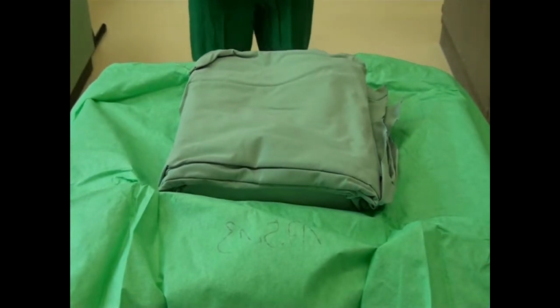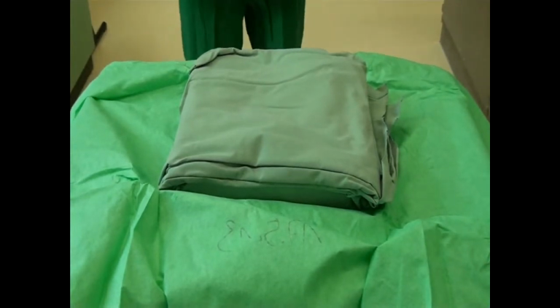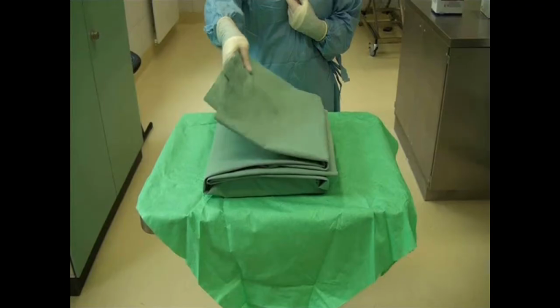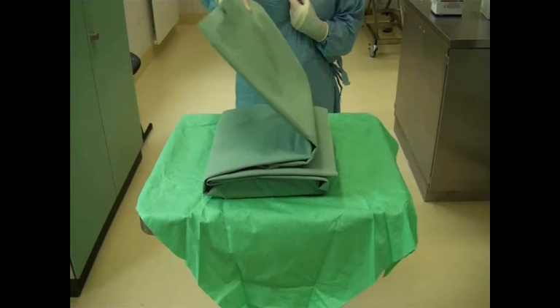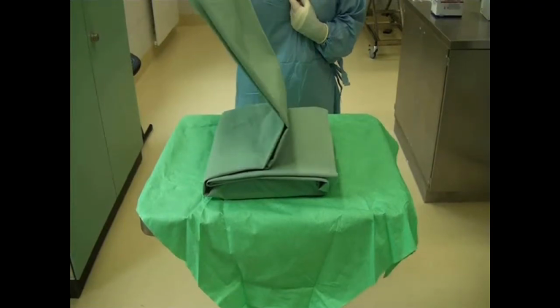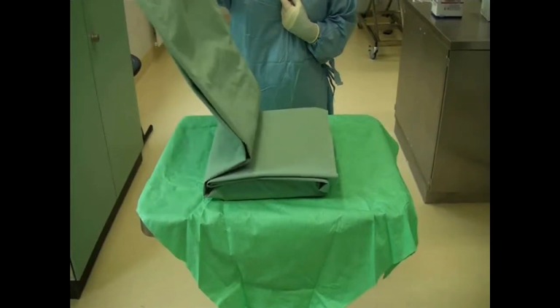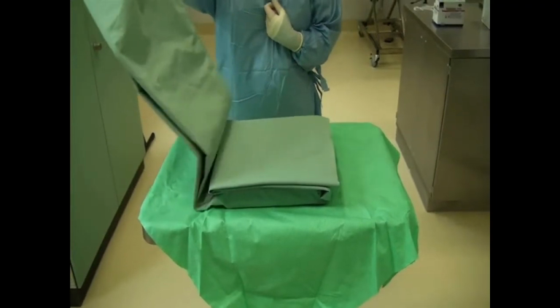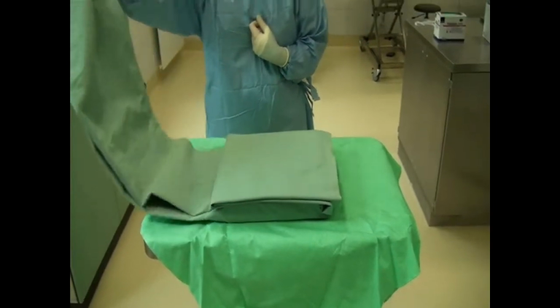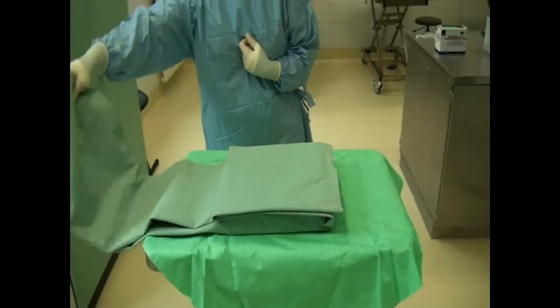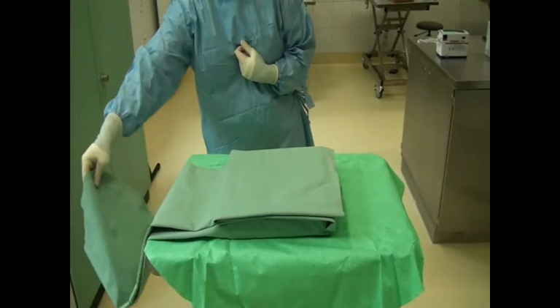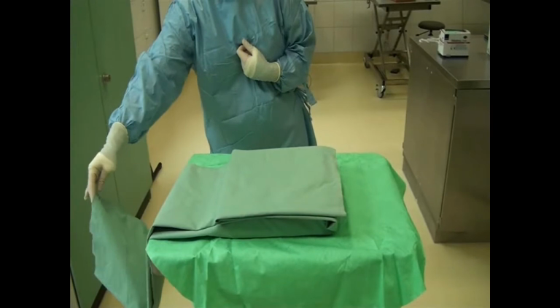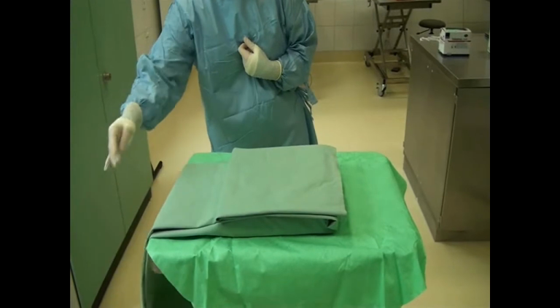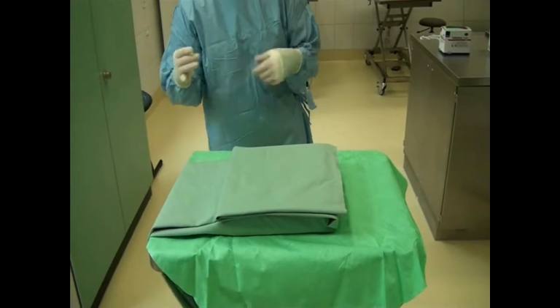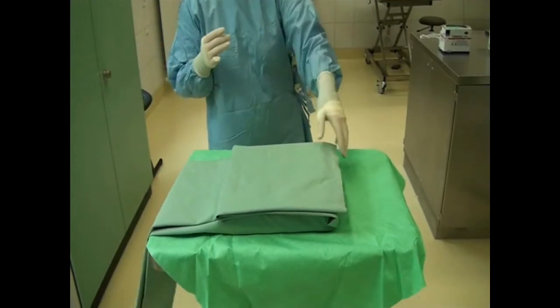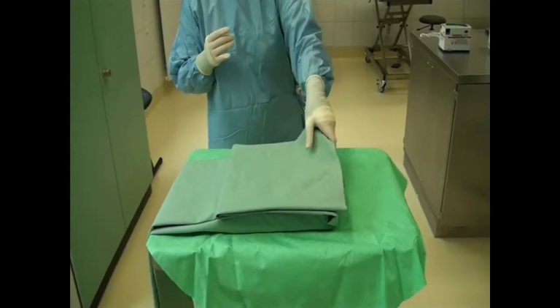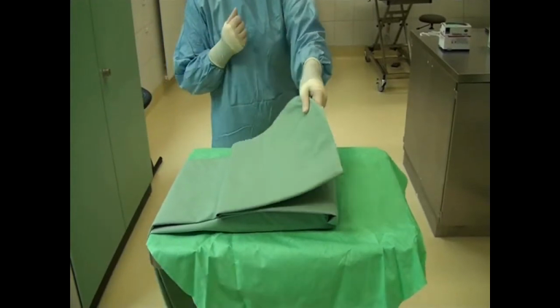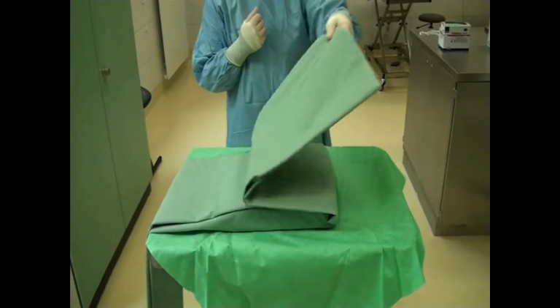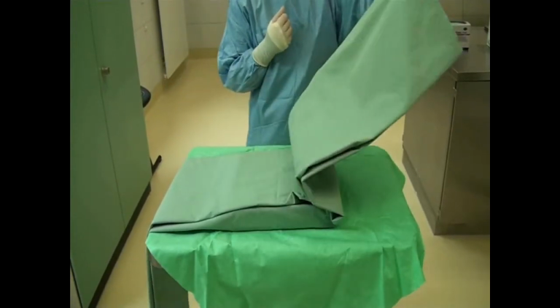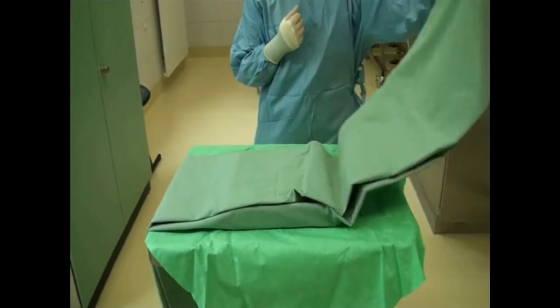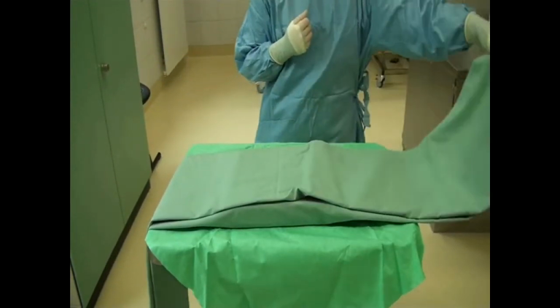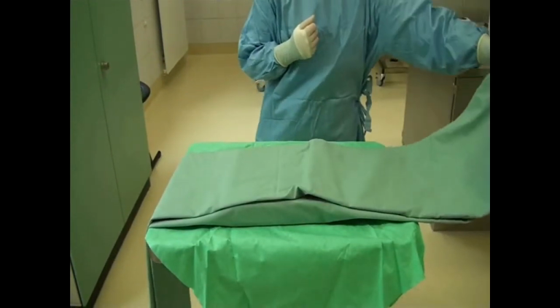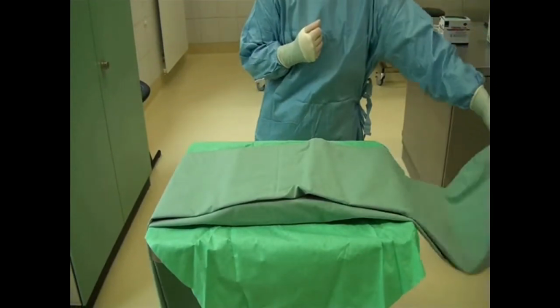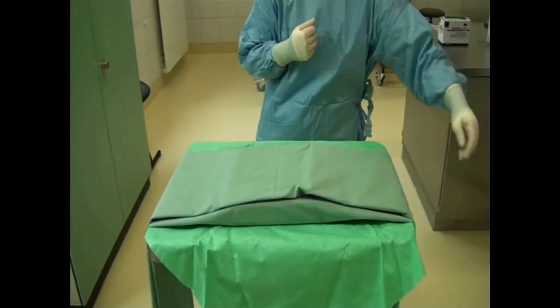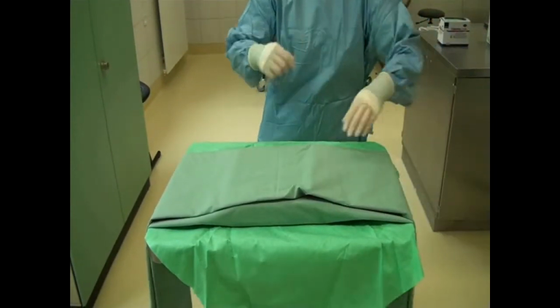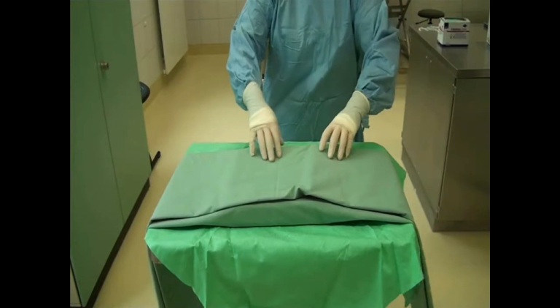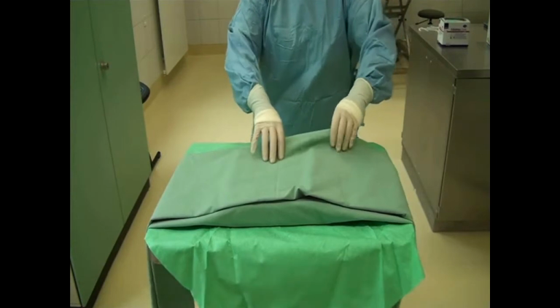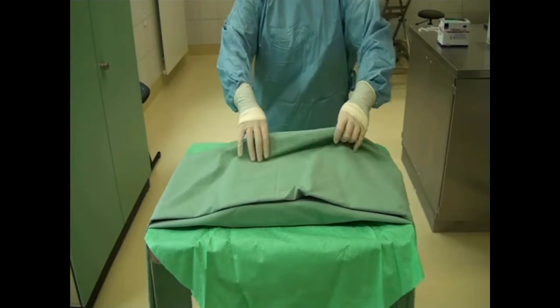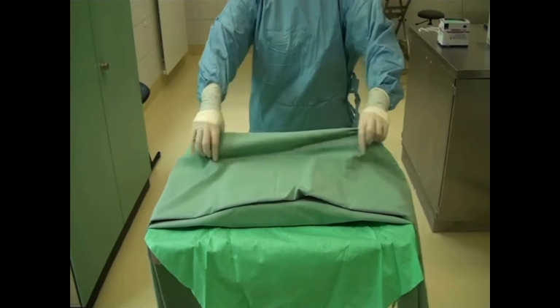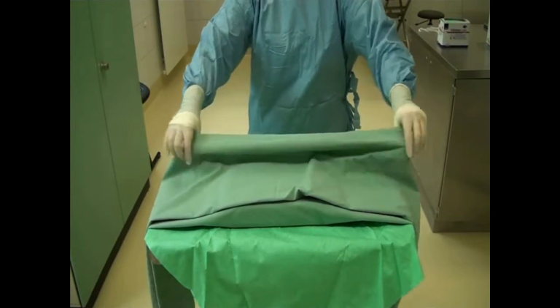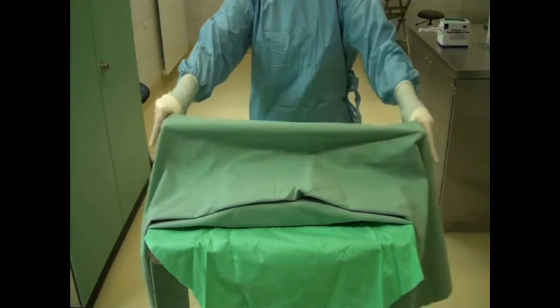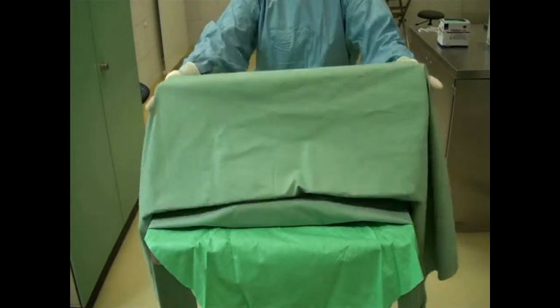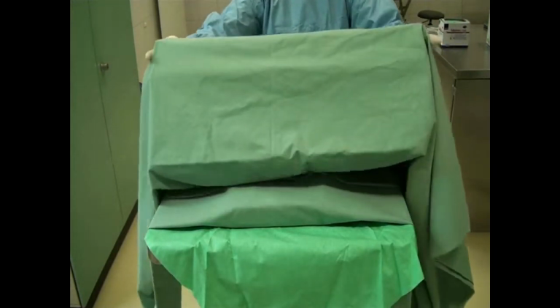A scrubbed in, gloved and gowned person can then open the inner pack. Open the sterile drape first to the sides, then towards the body and then away from the body.